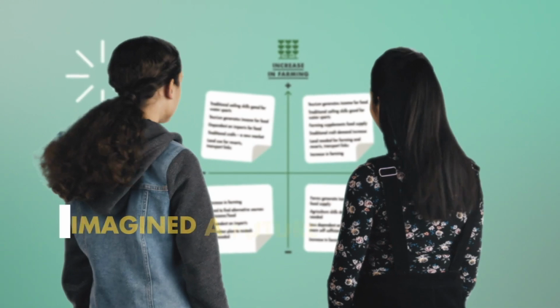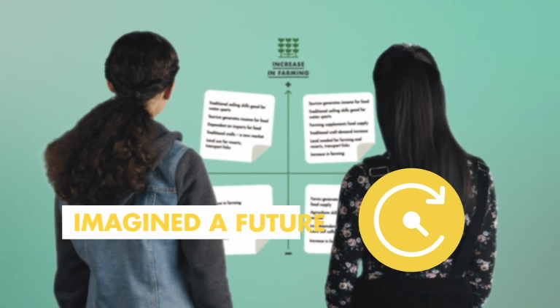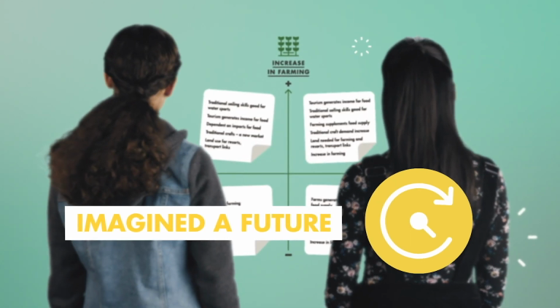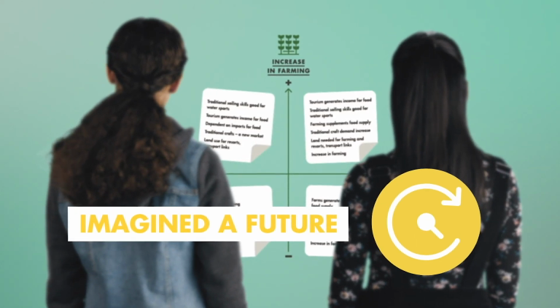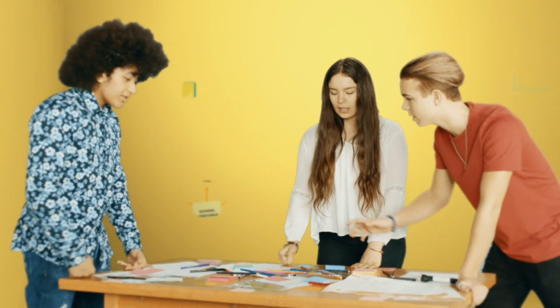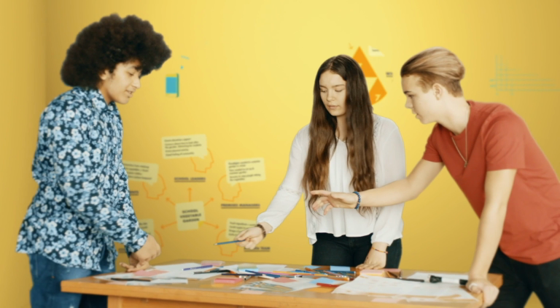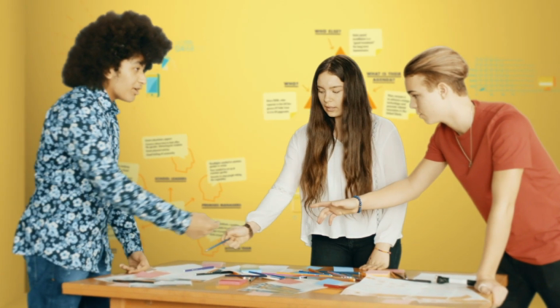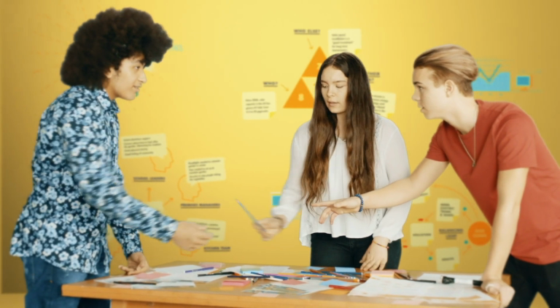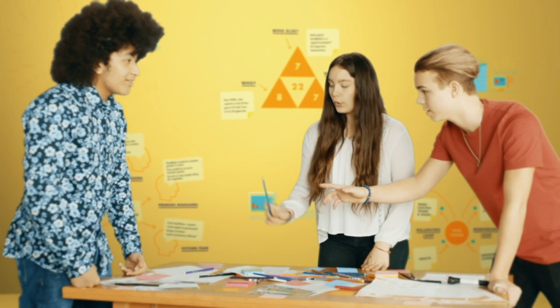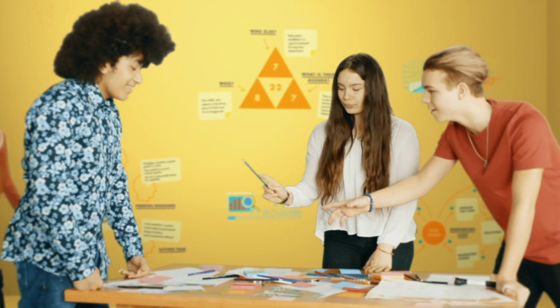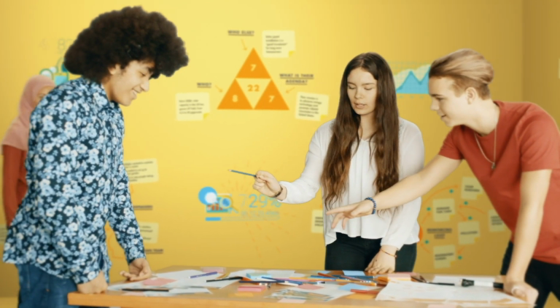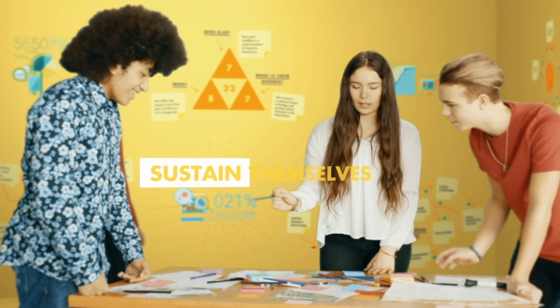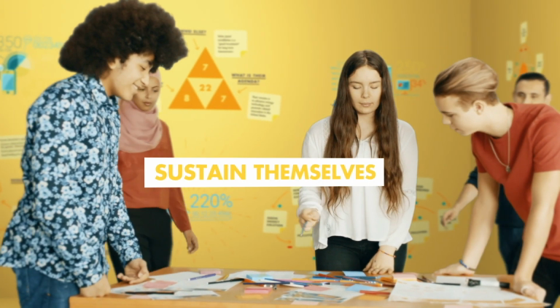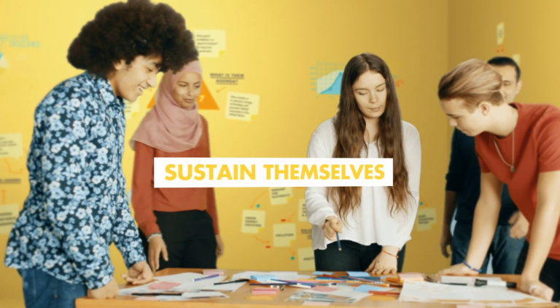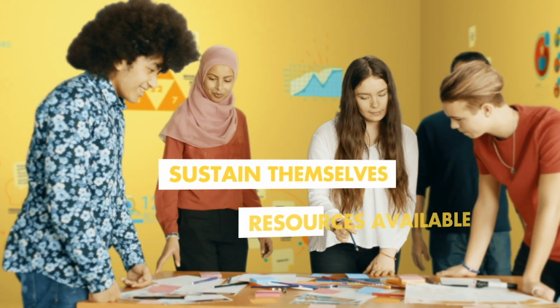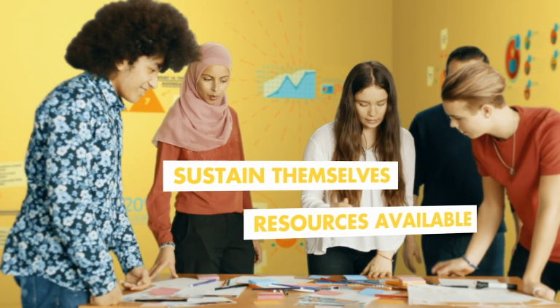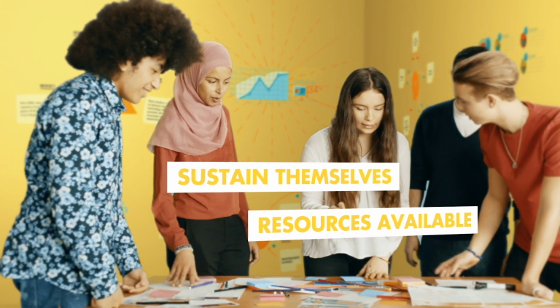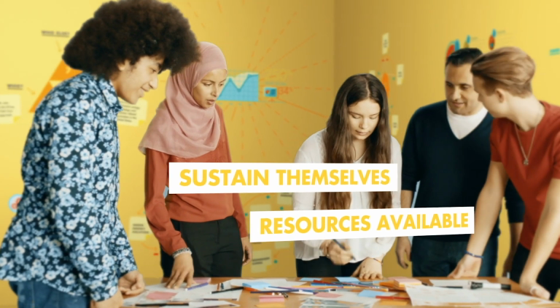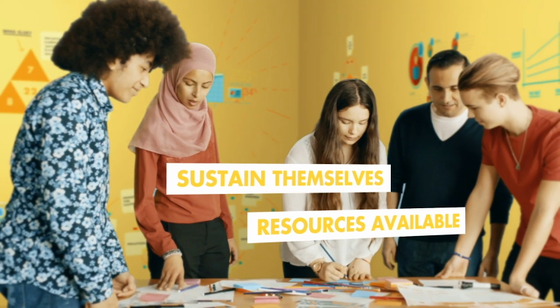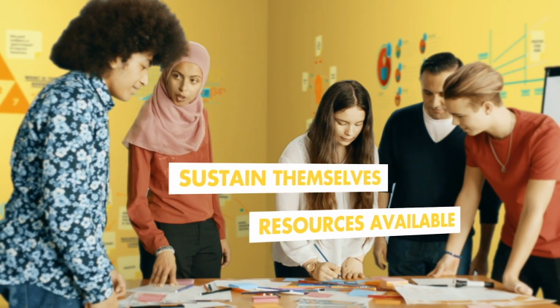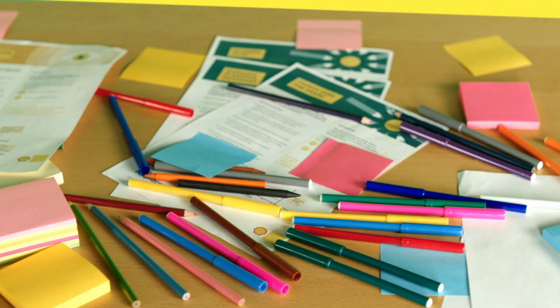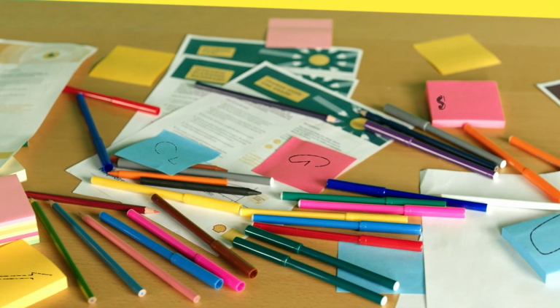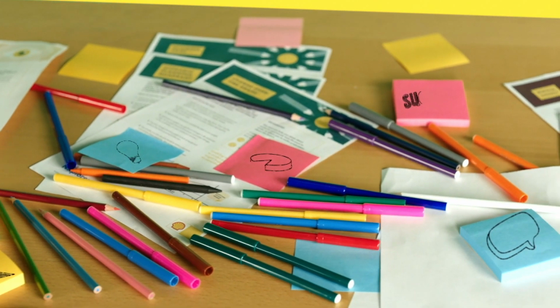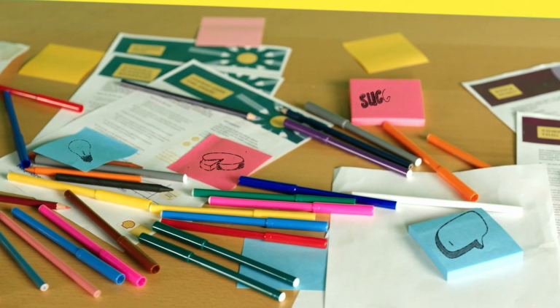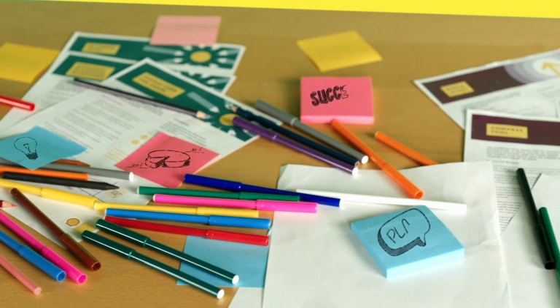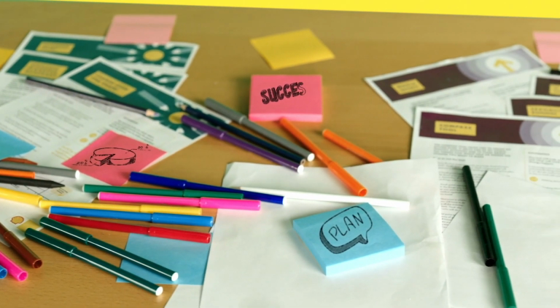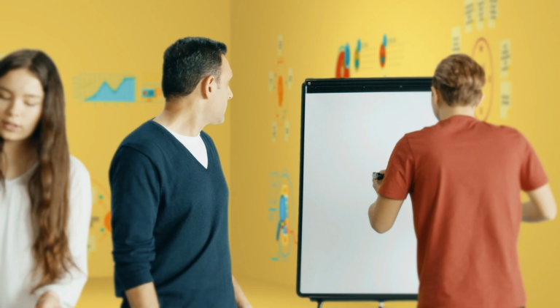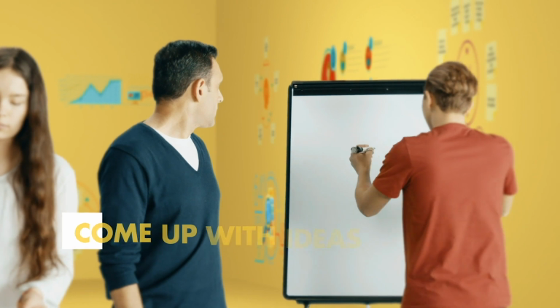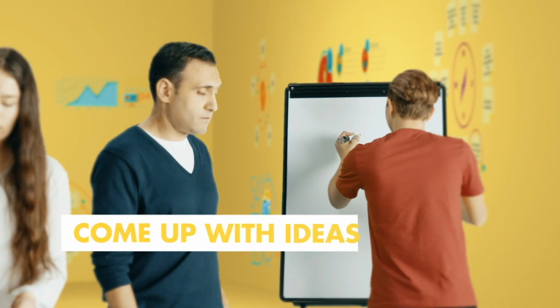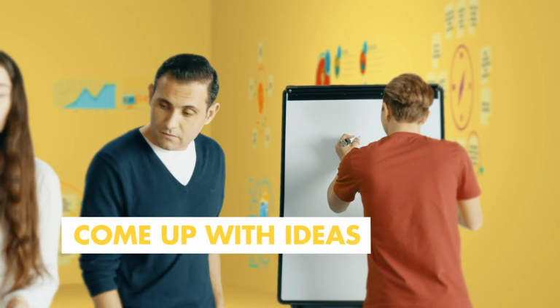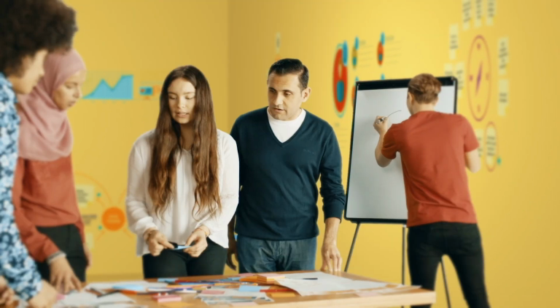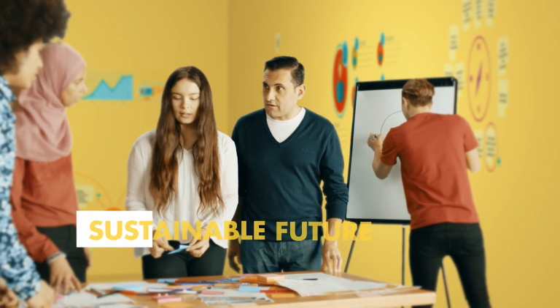We imagined a future where local communities living in the desert are able to produce enough food to sustain themselves using resources available in their area. We used tools from Shell's NX Explorers programme to come up with ideas that will lead to a sustainable future.